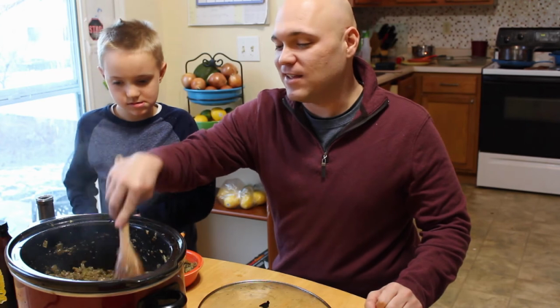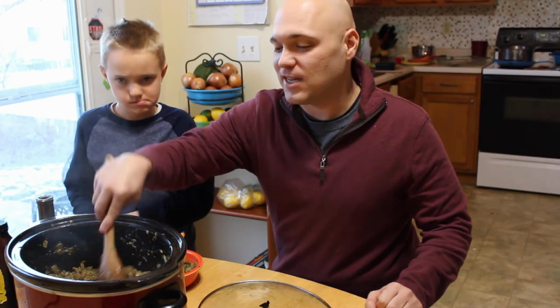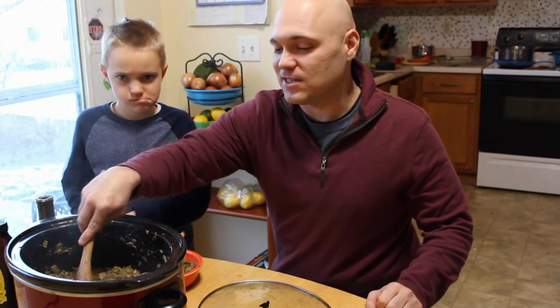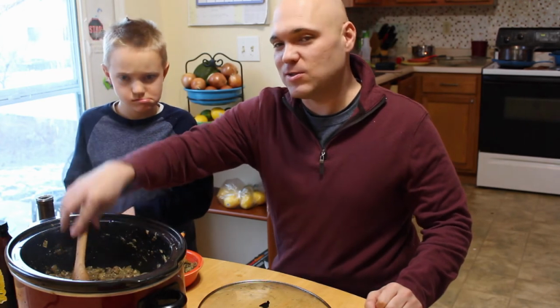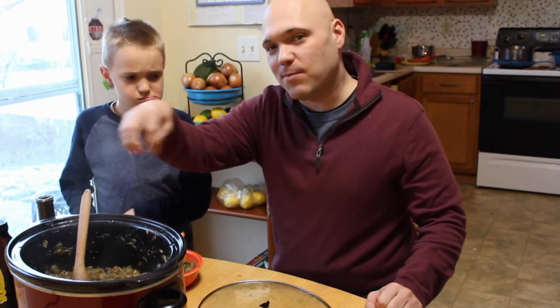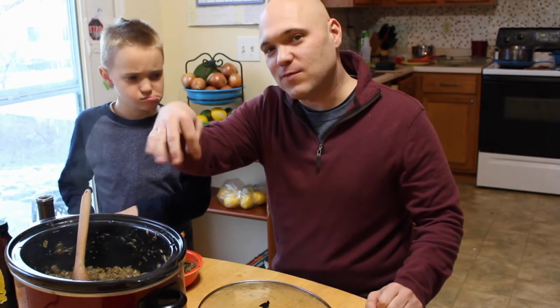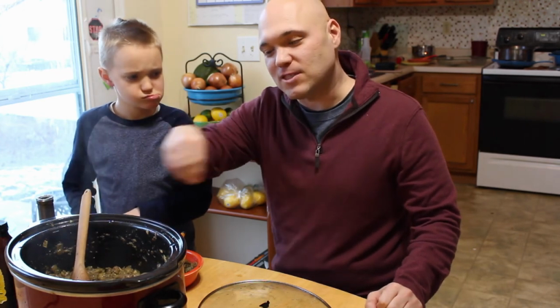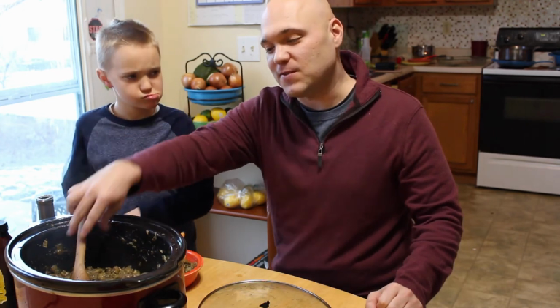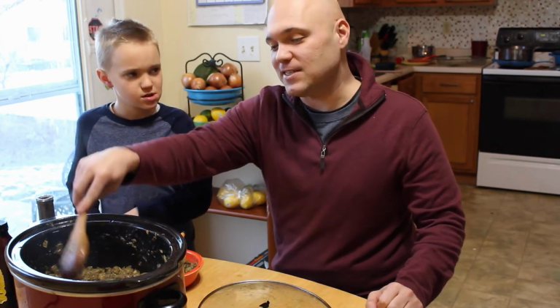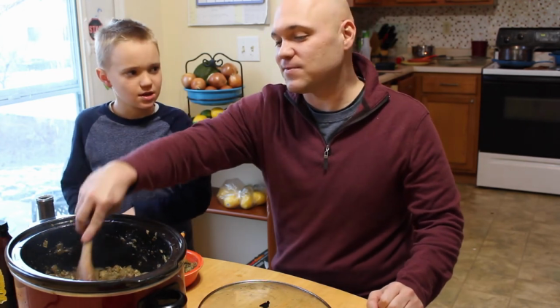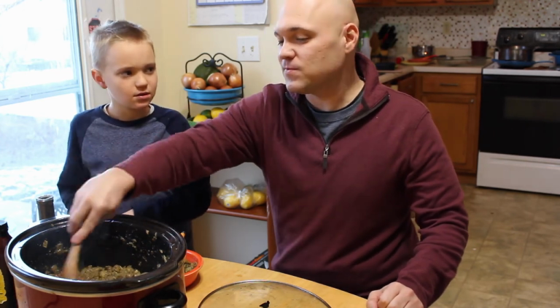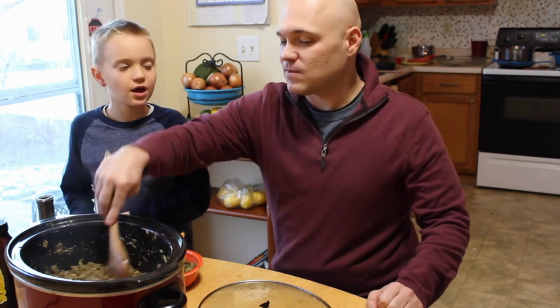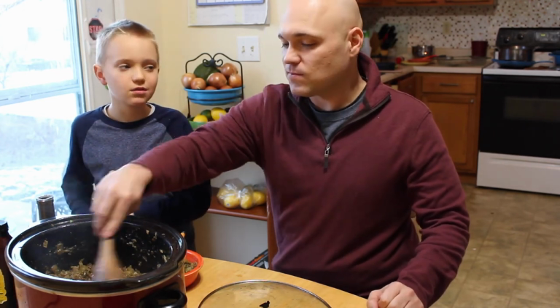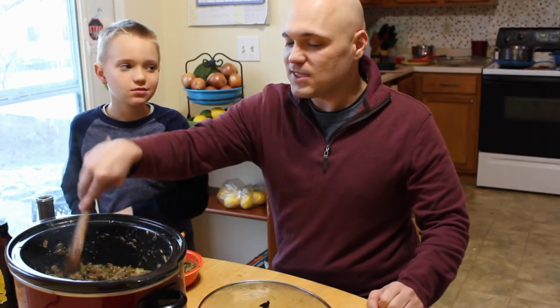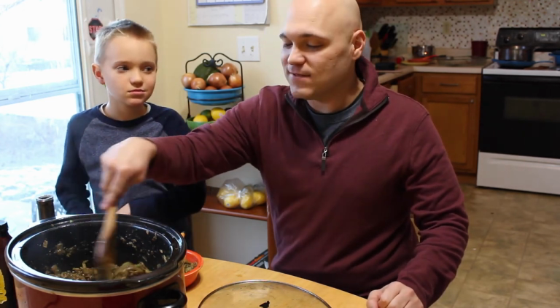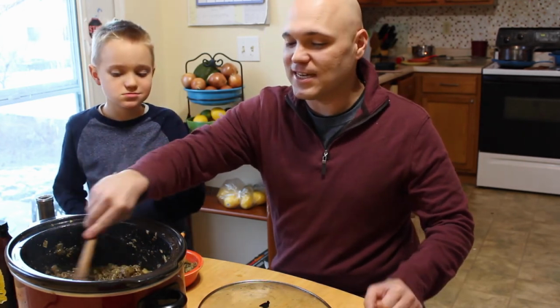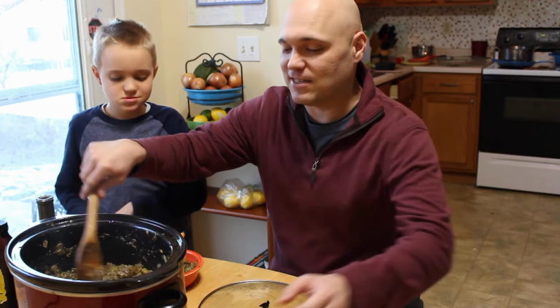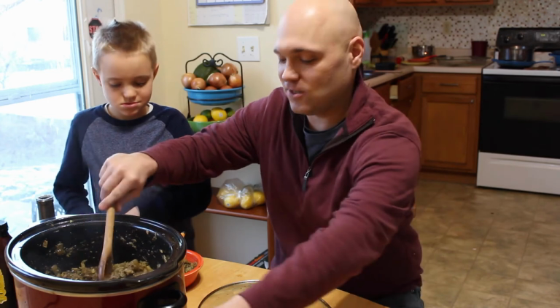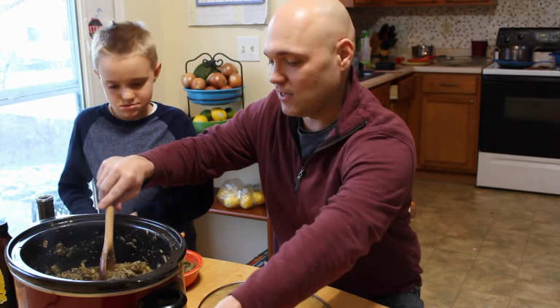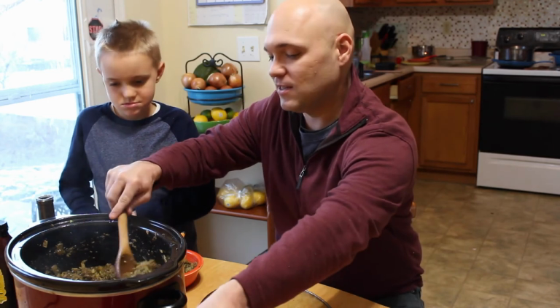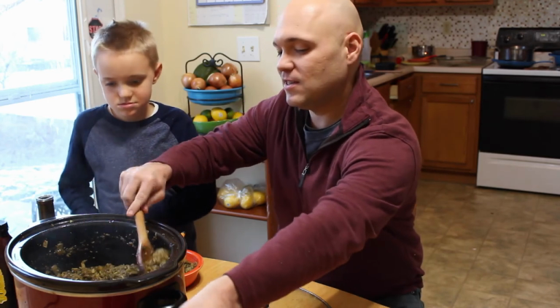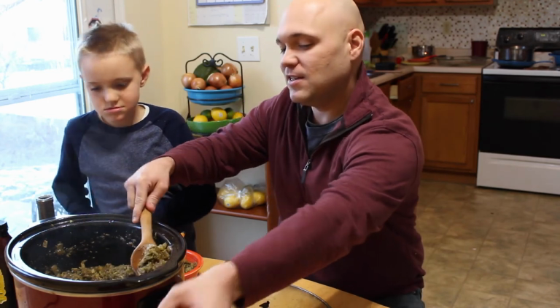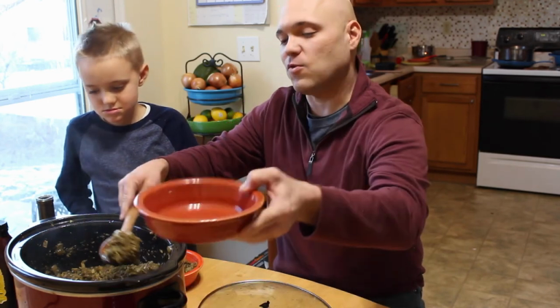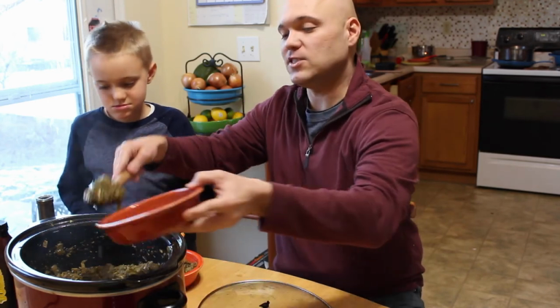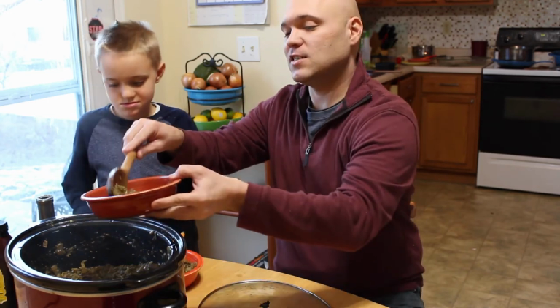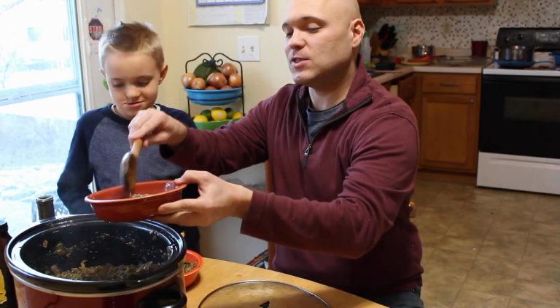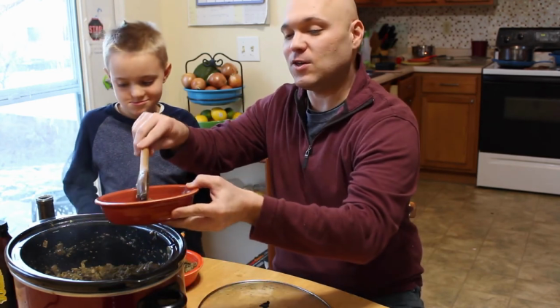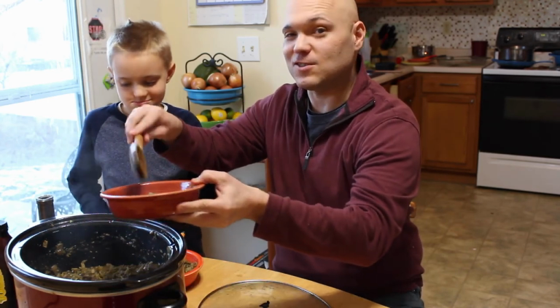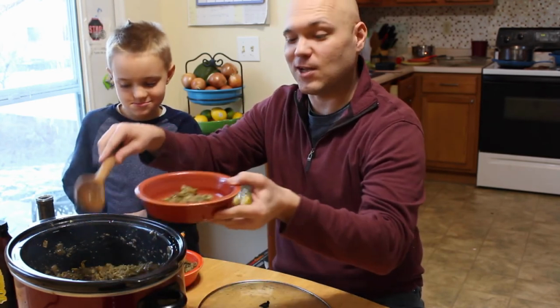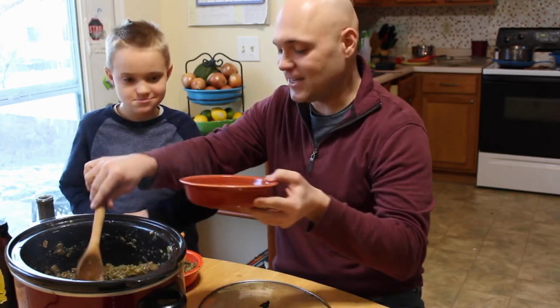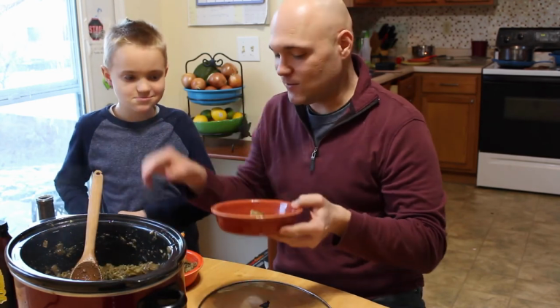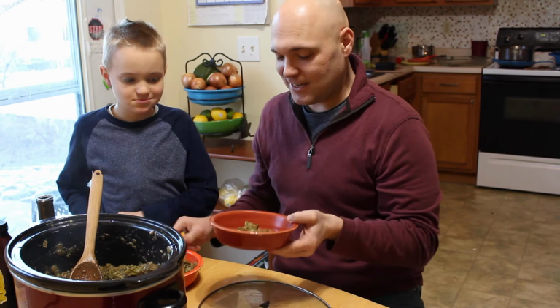When you serve it, I love to top it off with some sunflower seeds. That gives you a nice little extra crunch, especially when you overcook the broccoli like we just did.